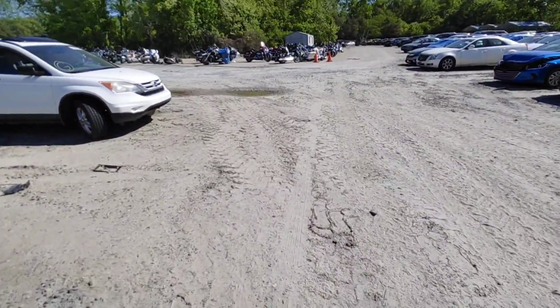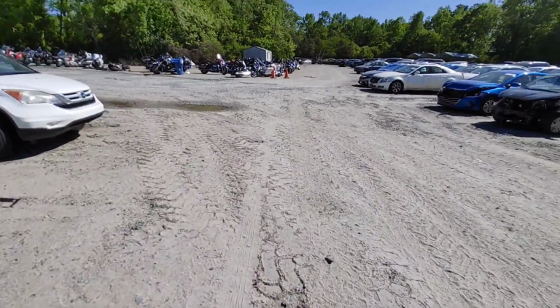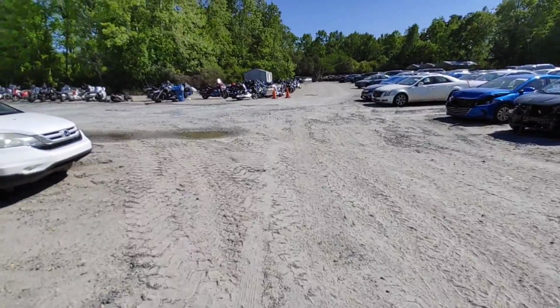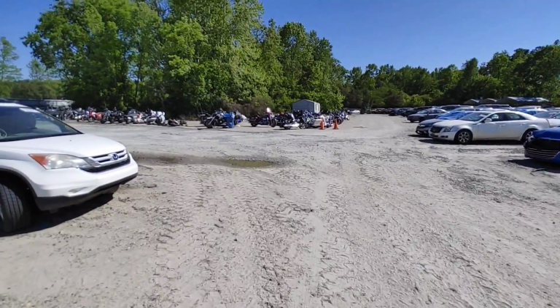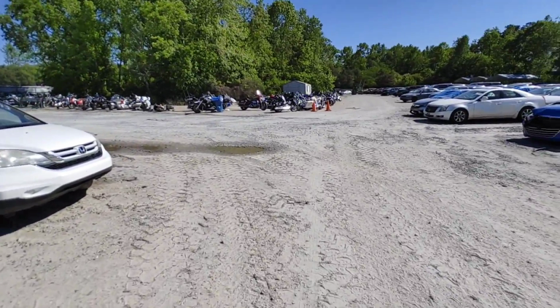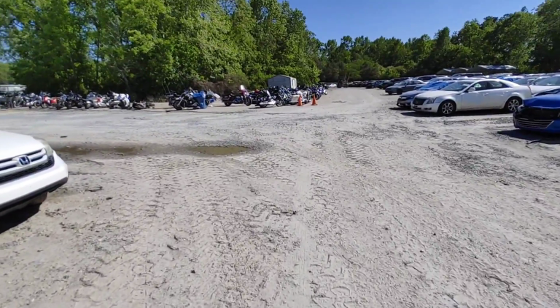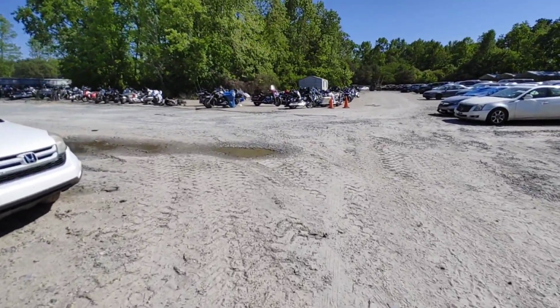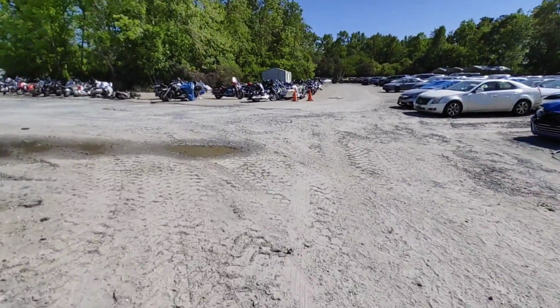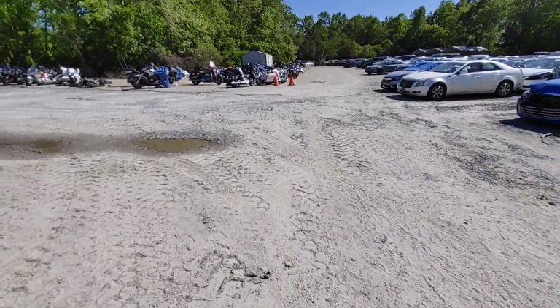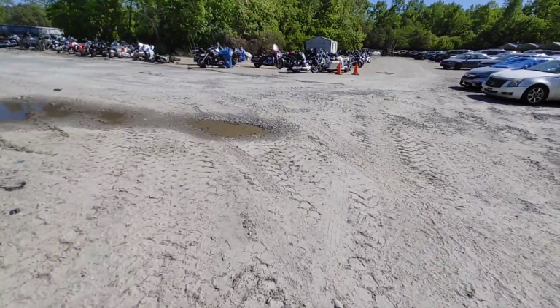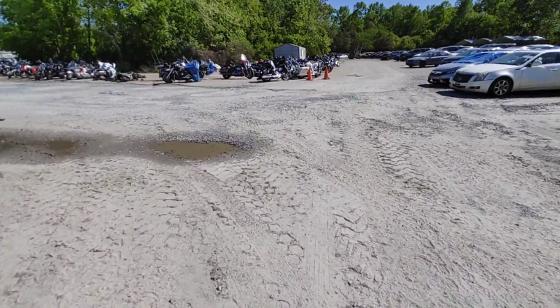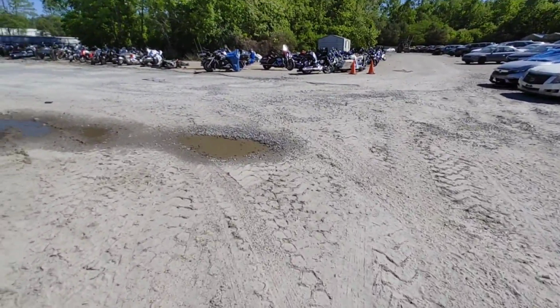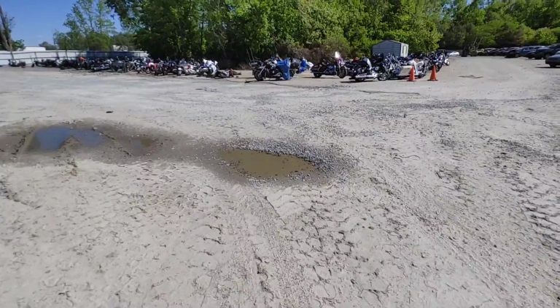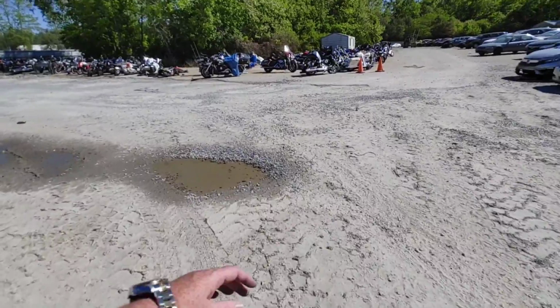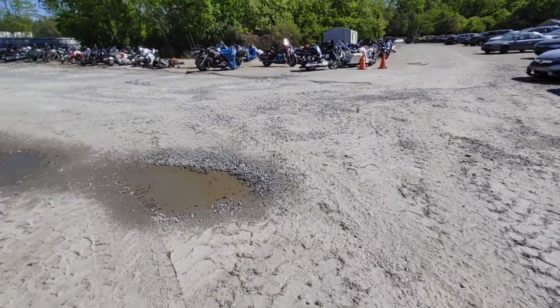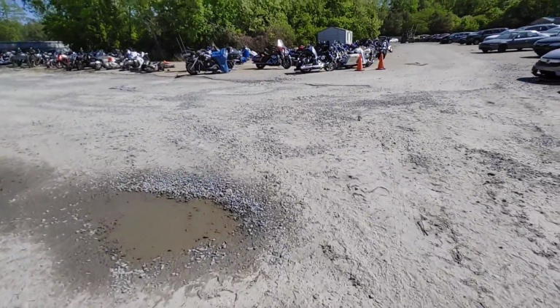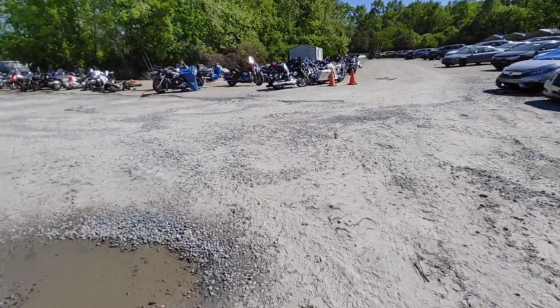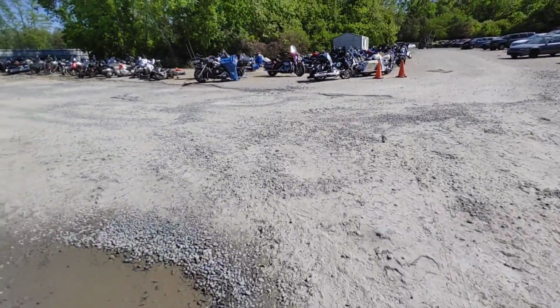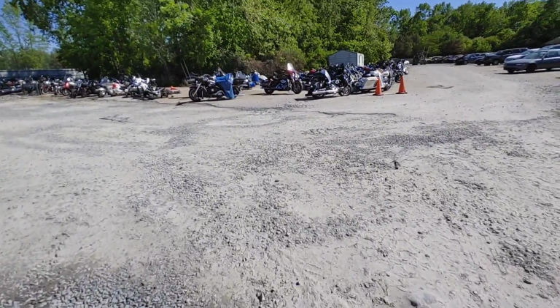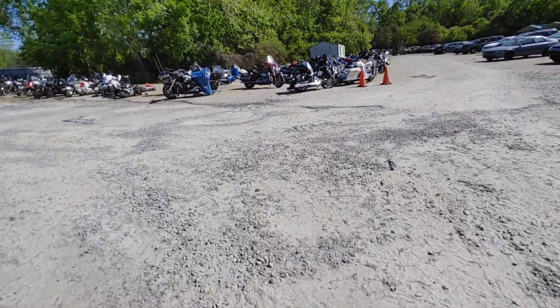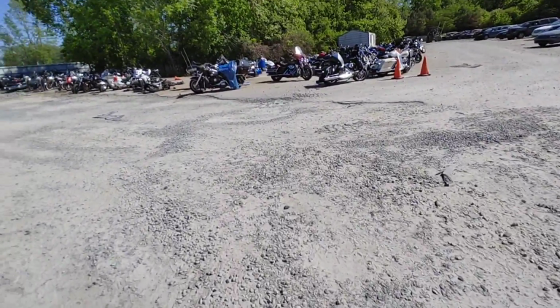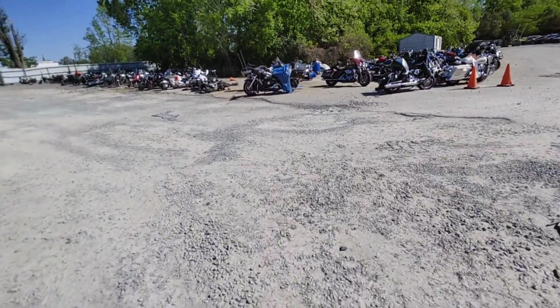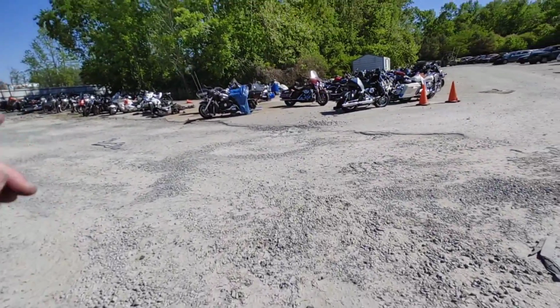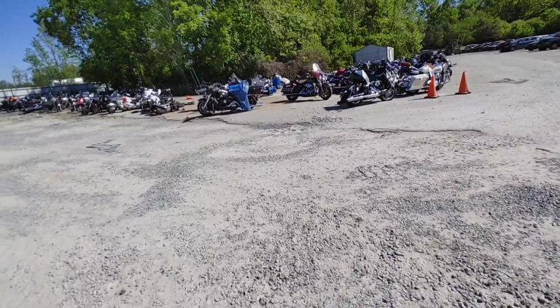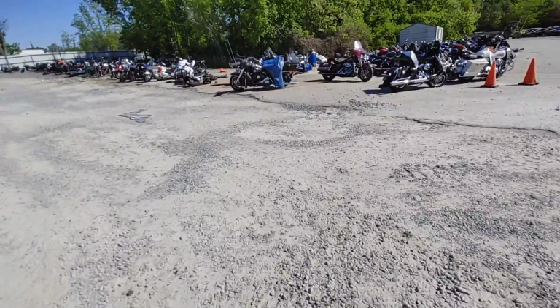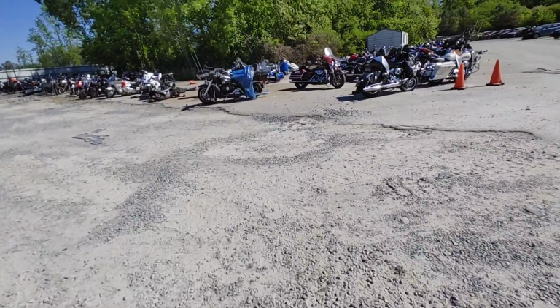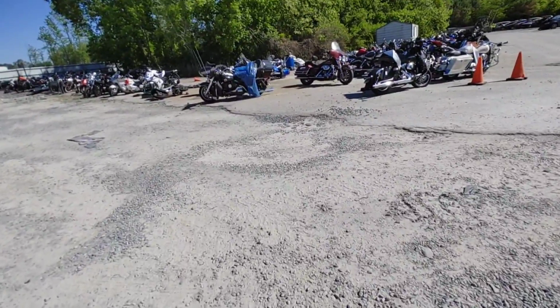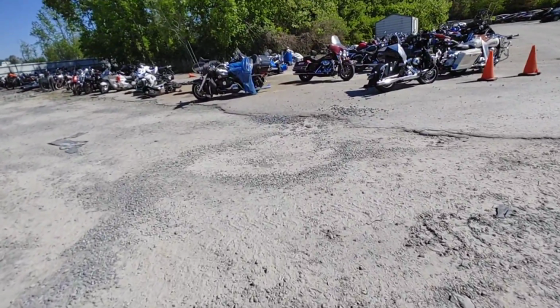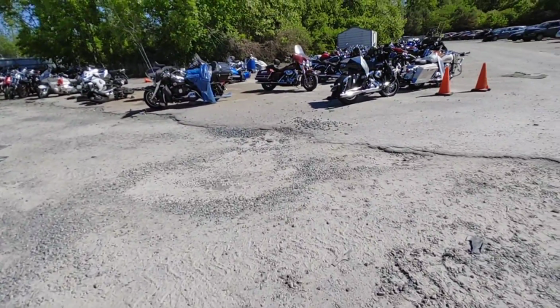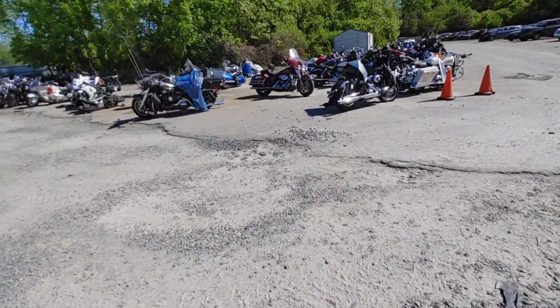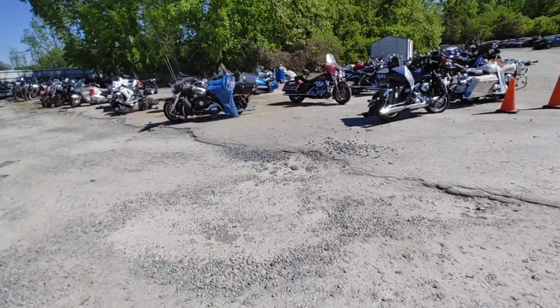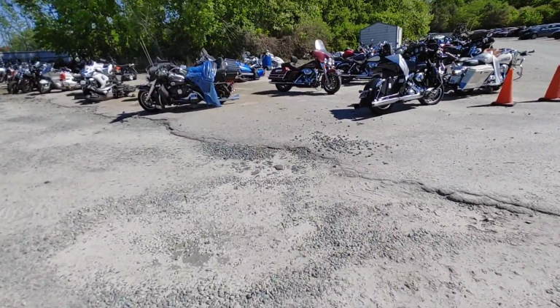Welcome on back to TK's Garage. And today, by popular demand, because you guys have asked, we are back and looking at bikes.